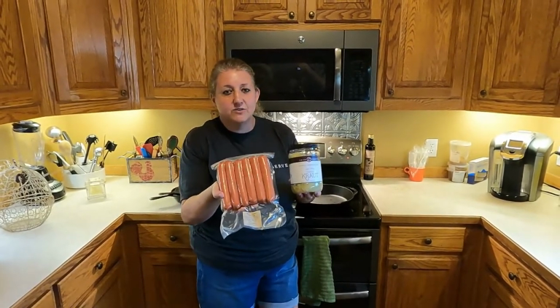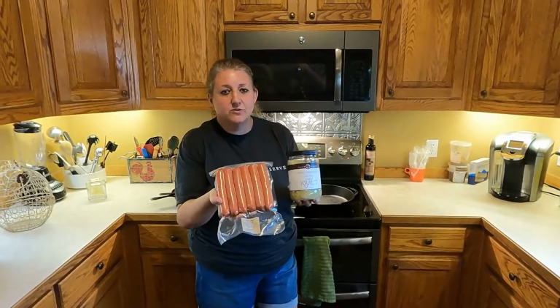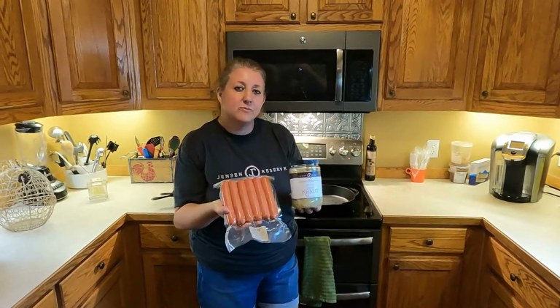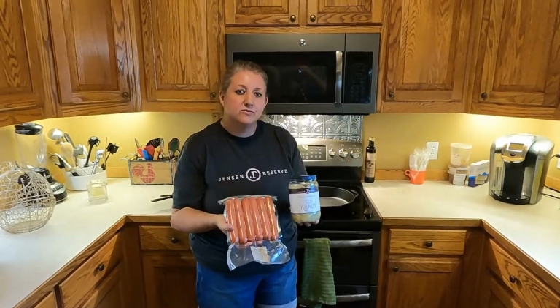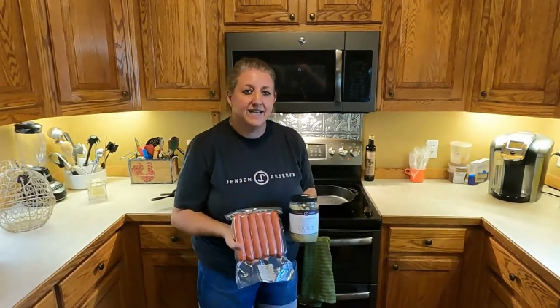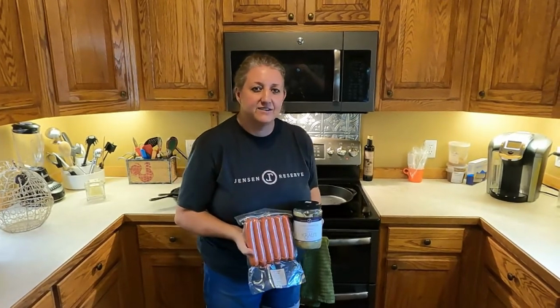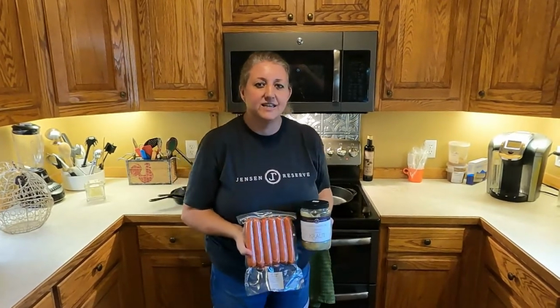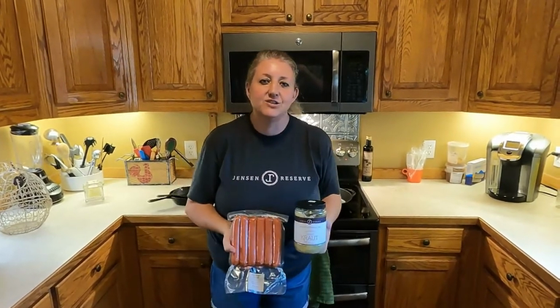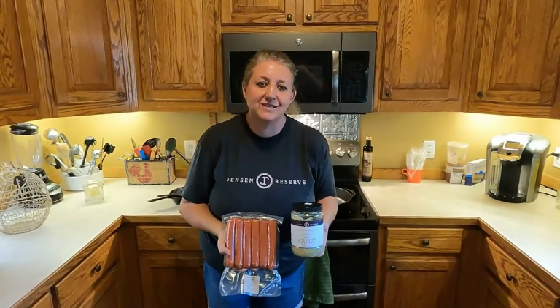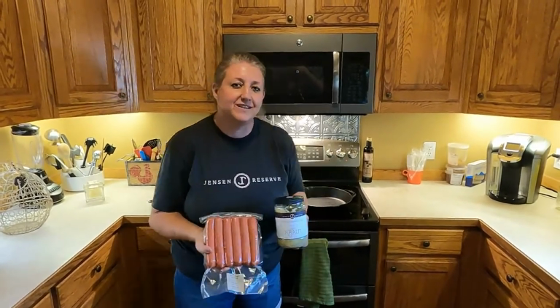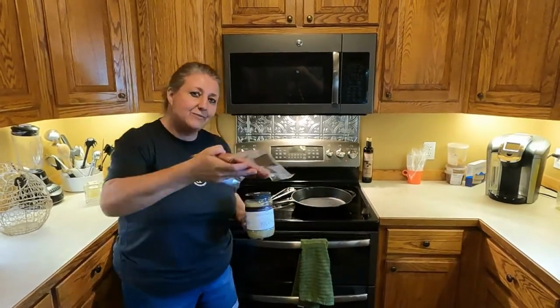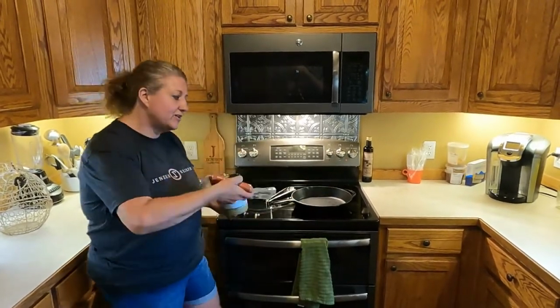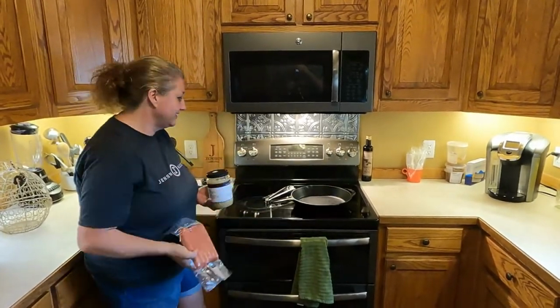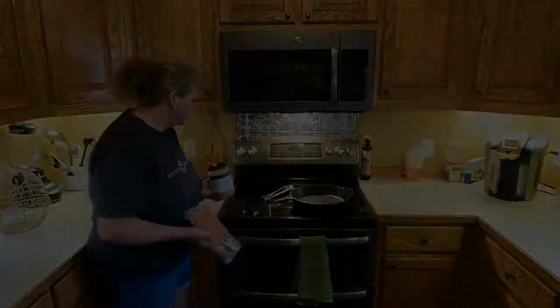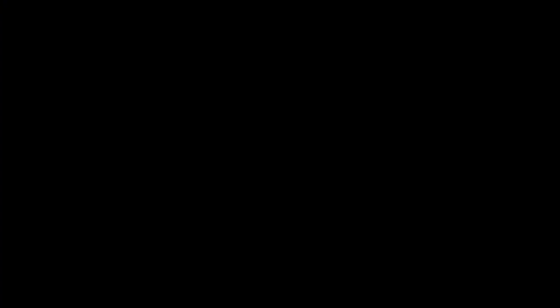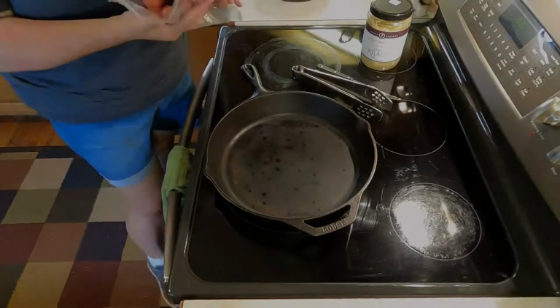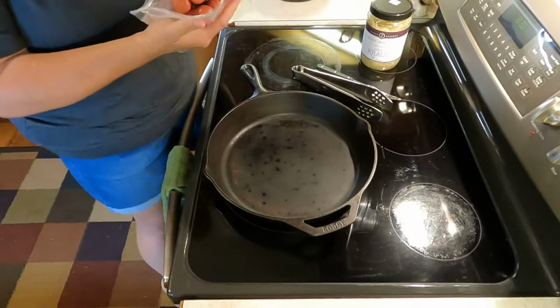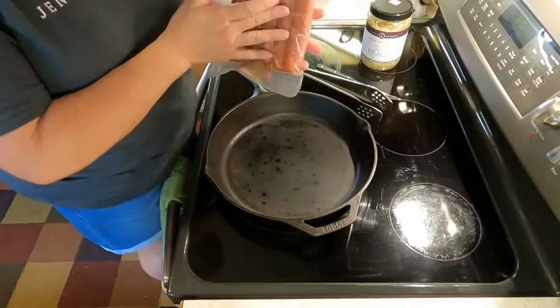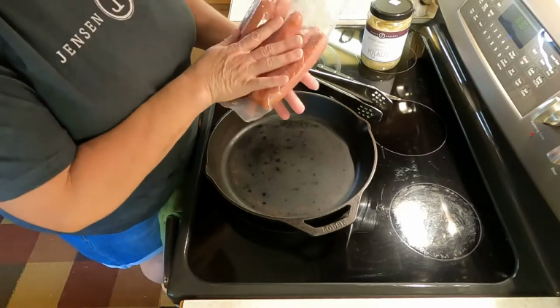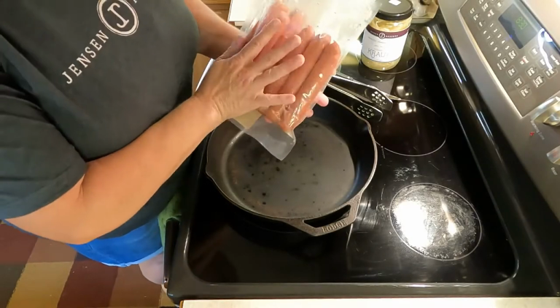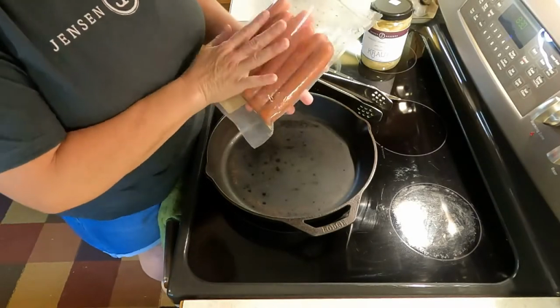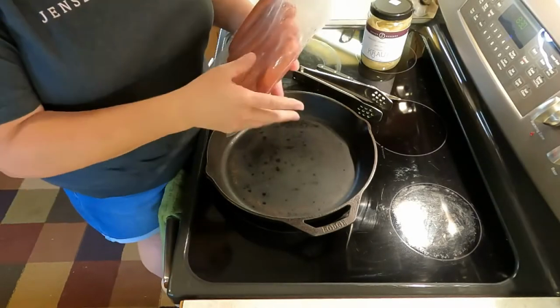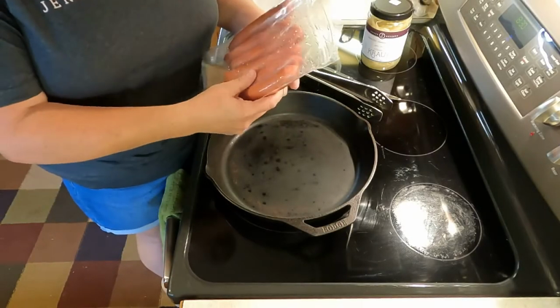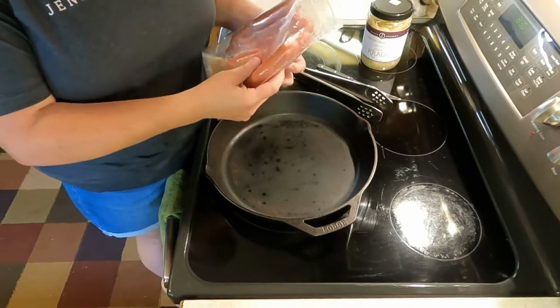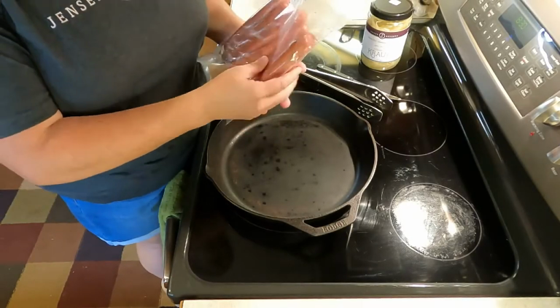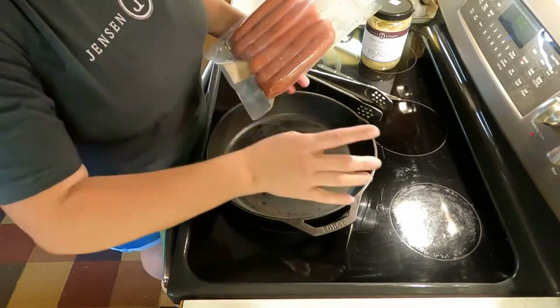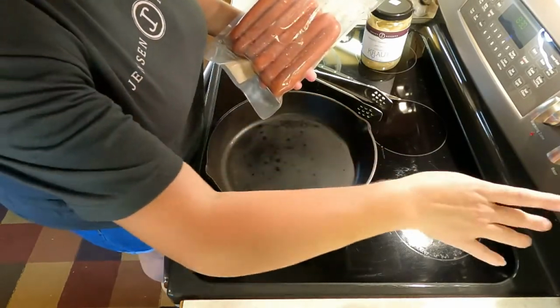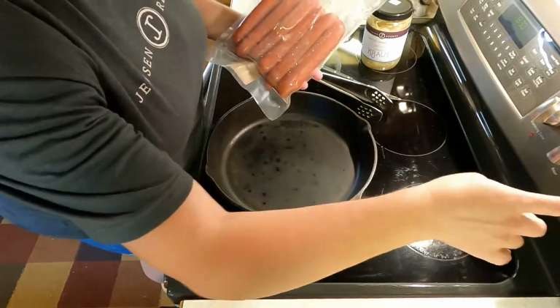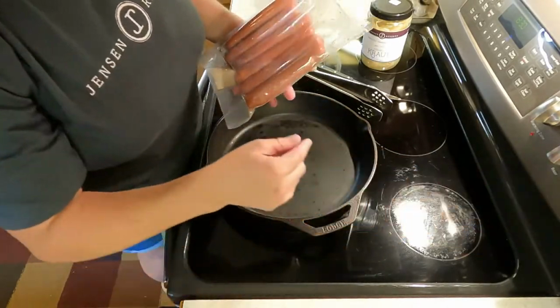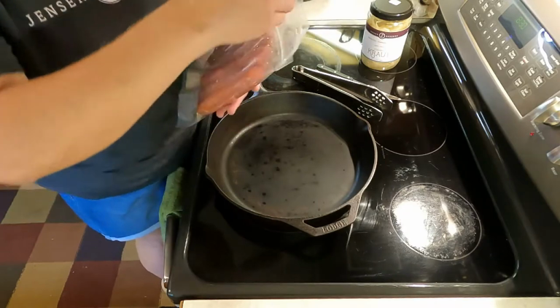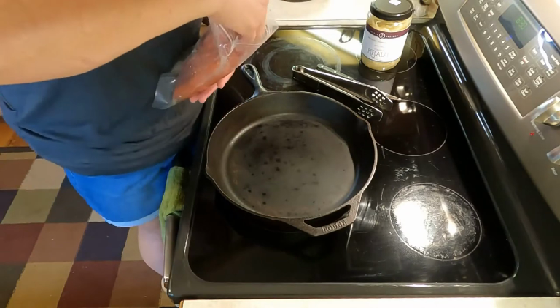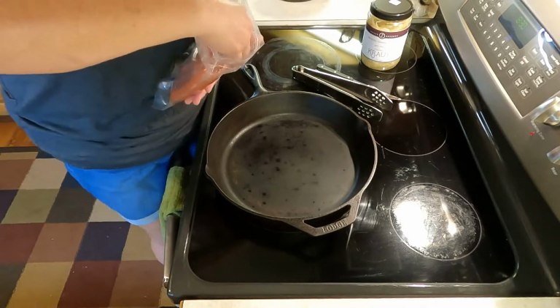So if you'll come on over to my cast iron skillet, I'll show you what I do with it. I'm going to start with putting some hot dogs in the pan. I've already warmed up my pan — it's warming up now.